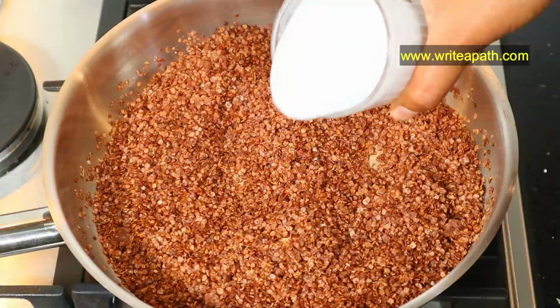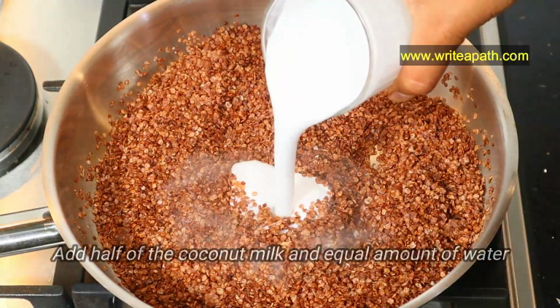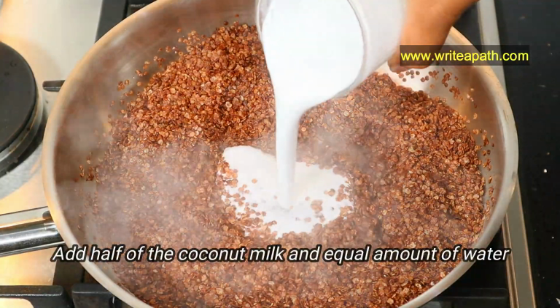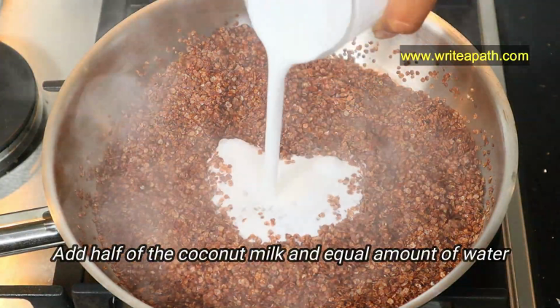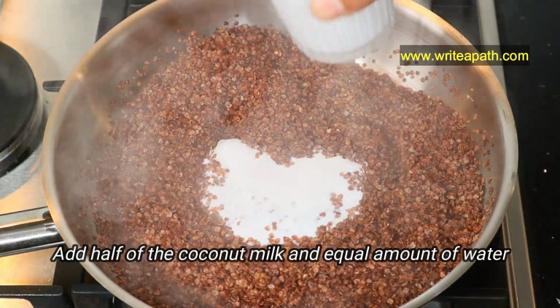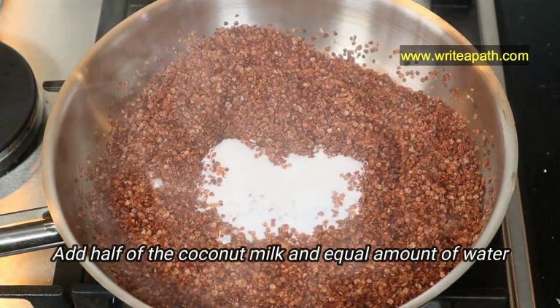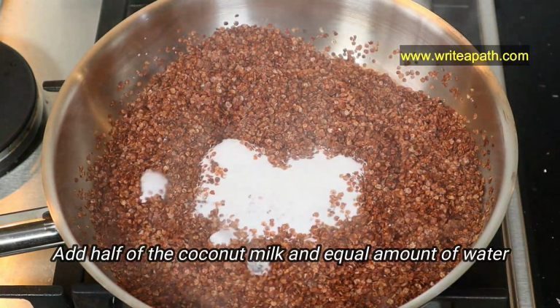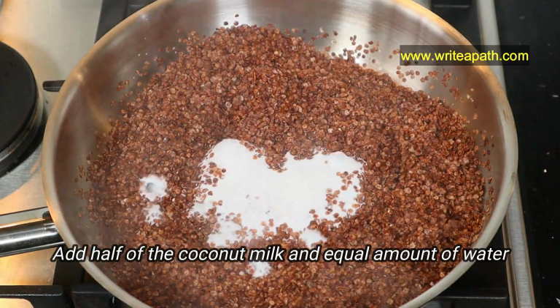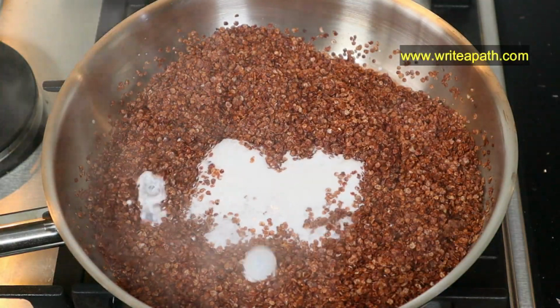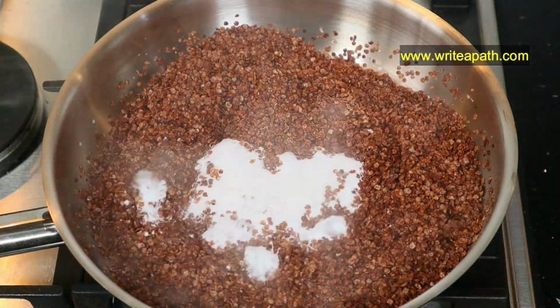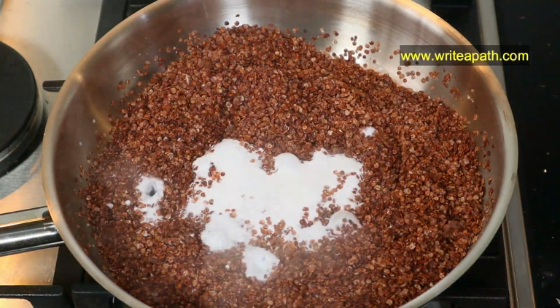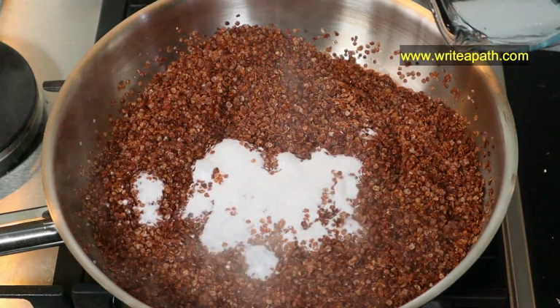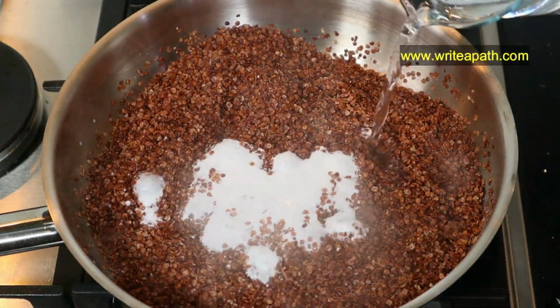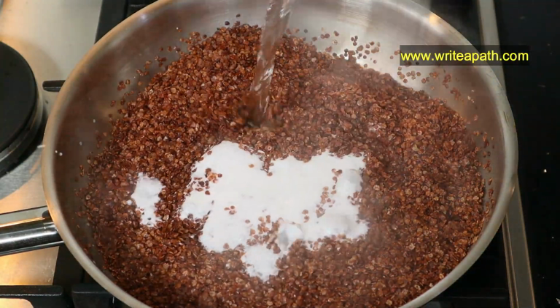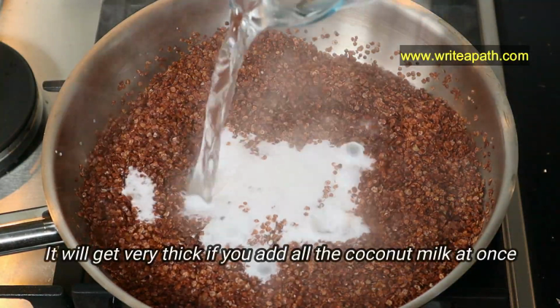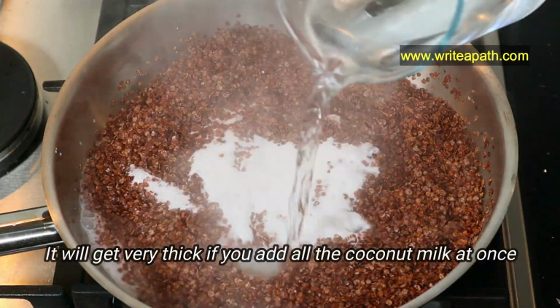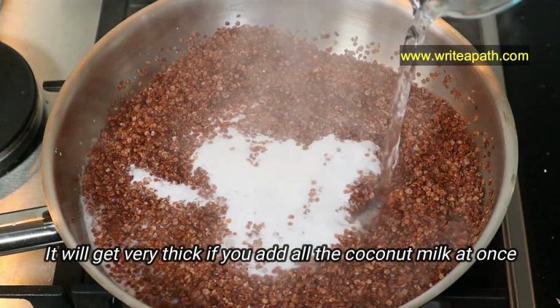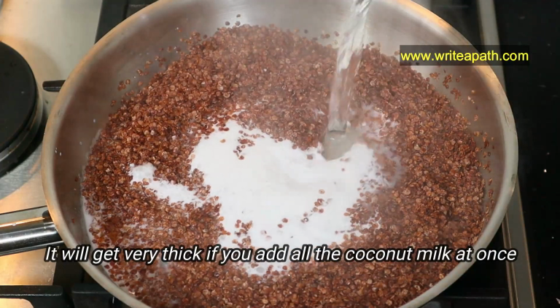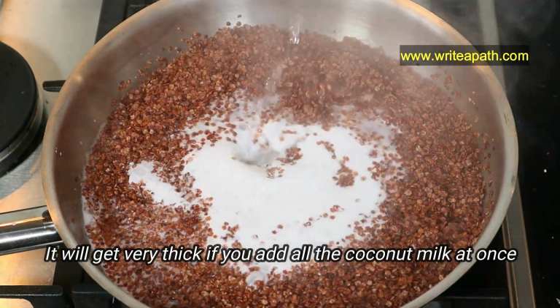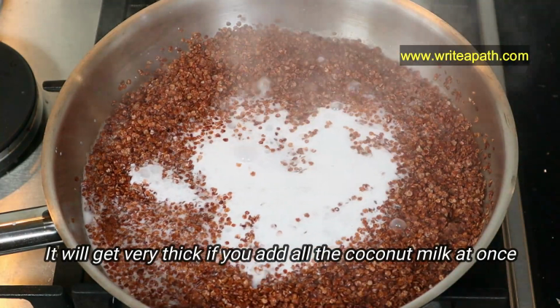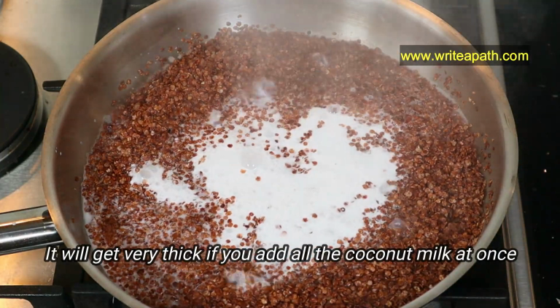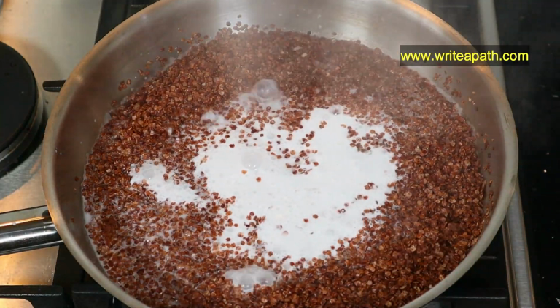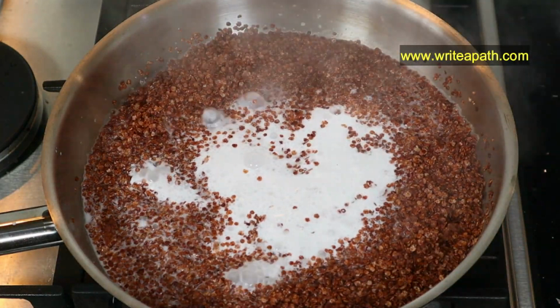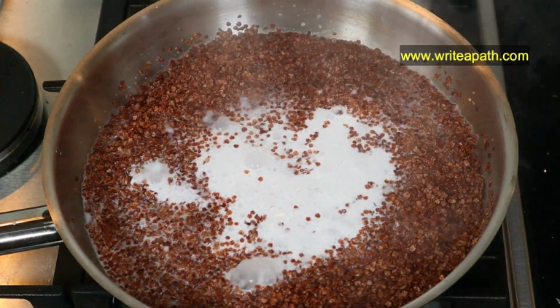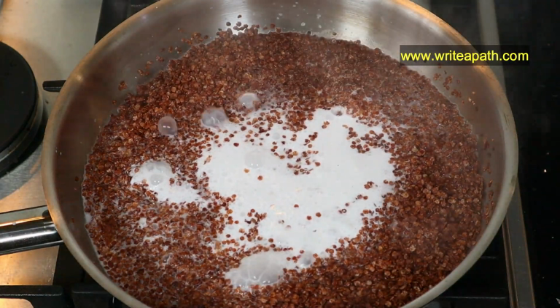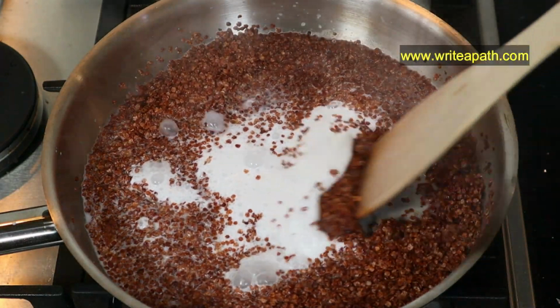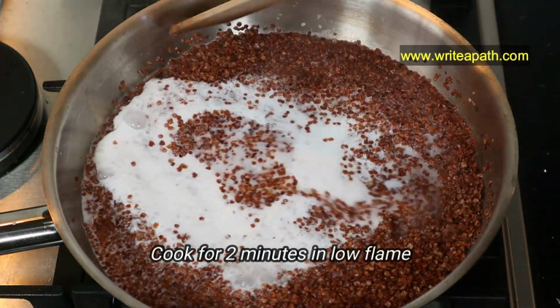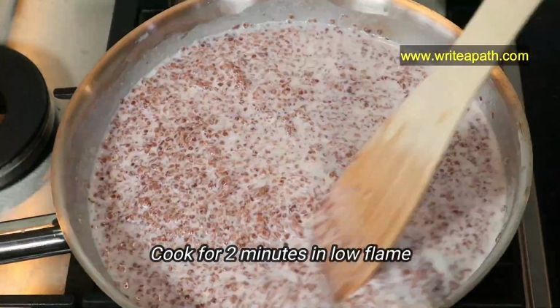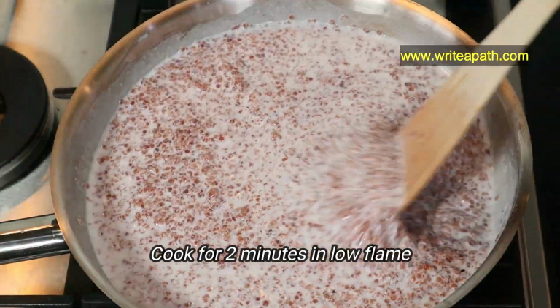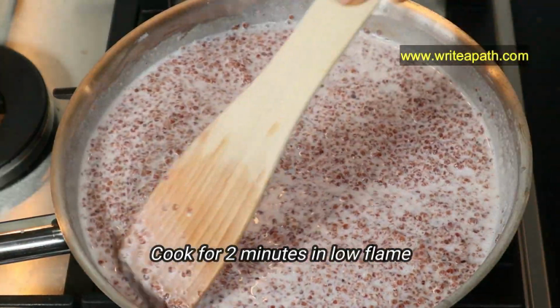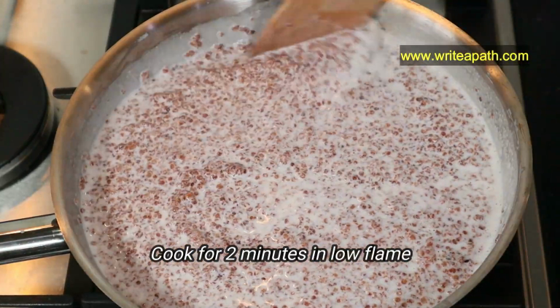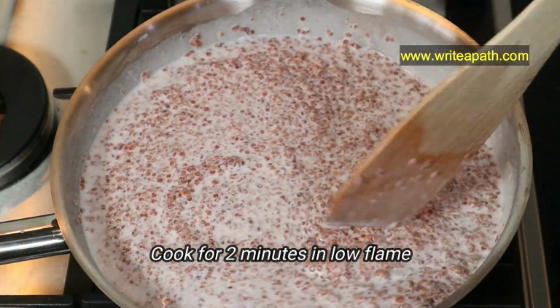Now add half of the coconut milk and an equal amount of water. If you add all the coconut milk at this point, it will get really thick because the poha will absorb a lot of liquid. This needs to cook for a couple of minutes on a low flame.